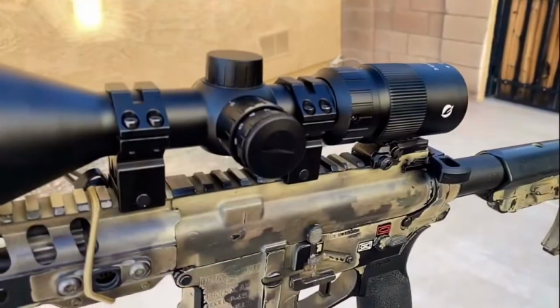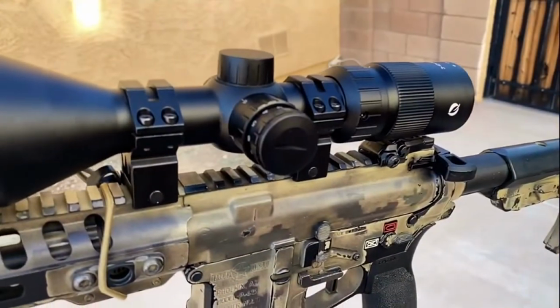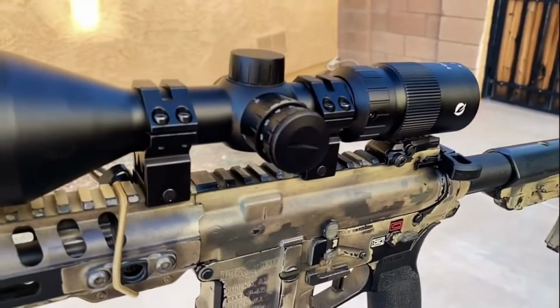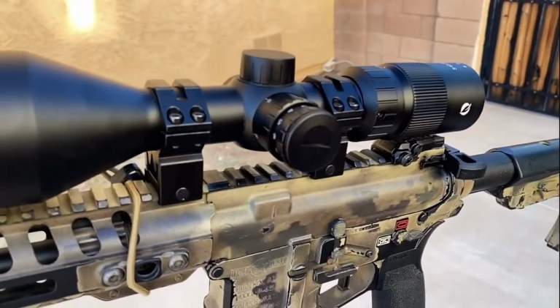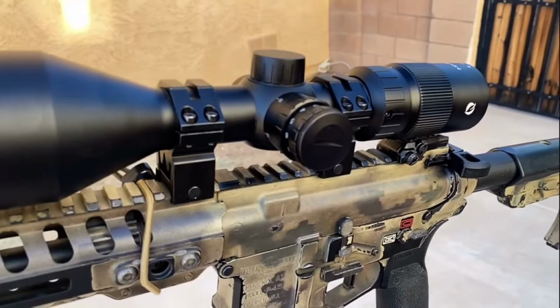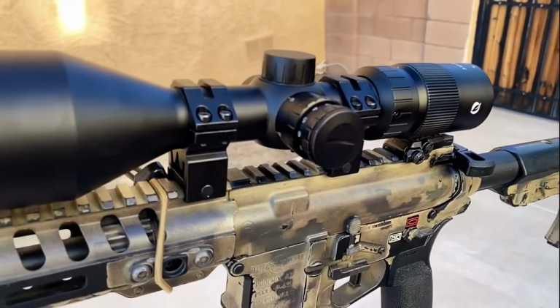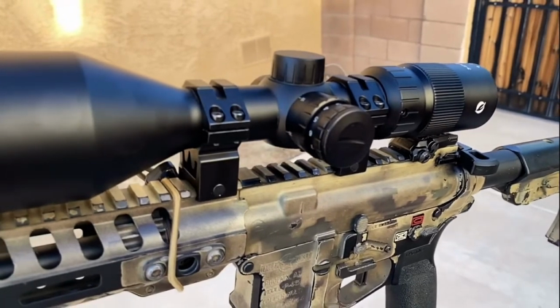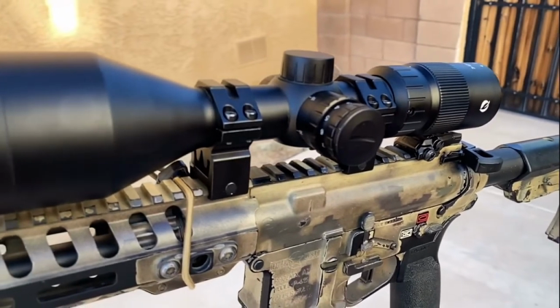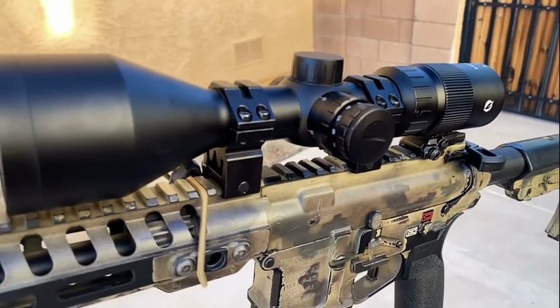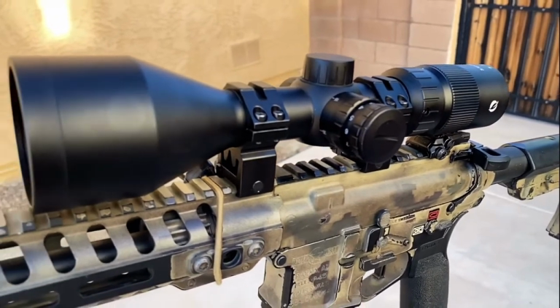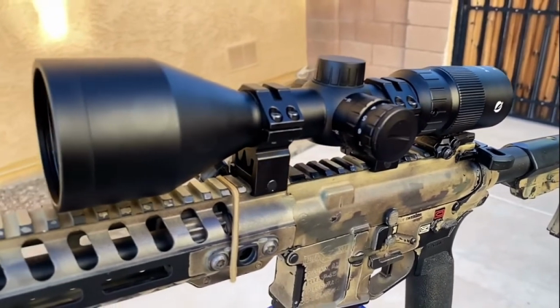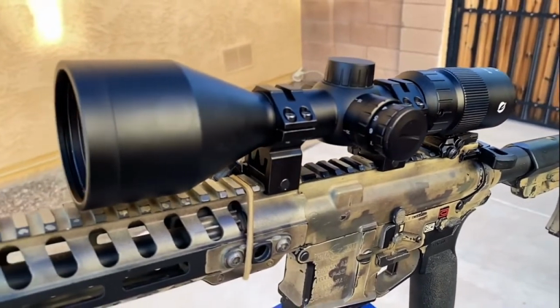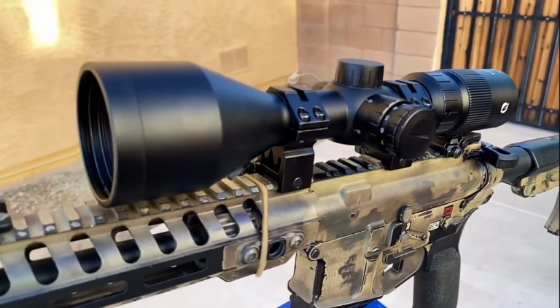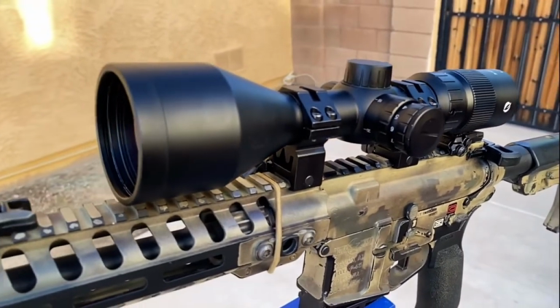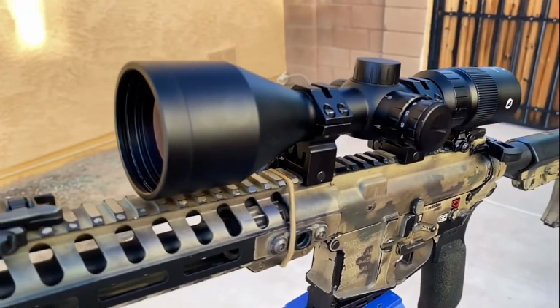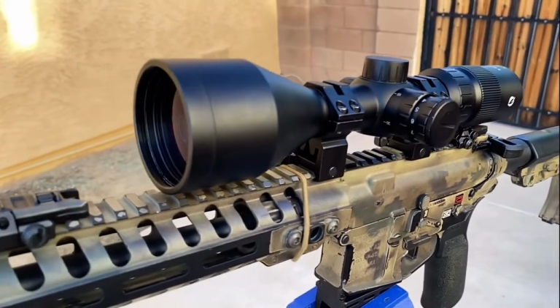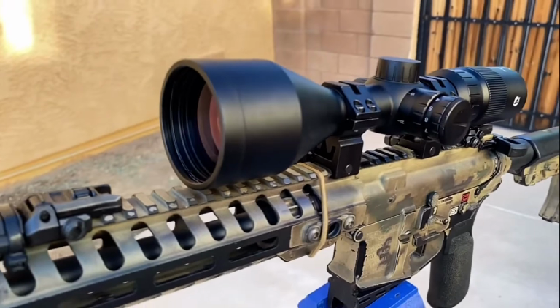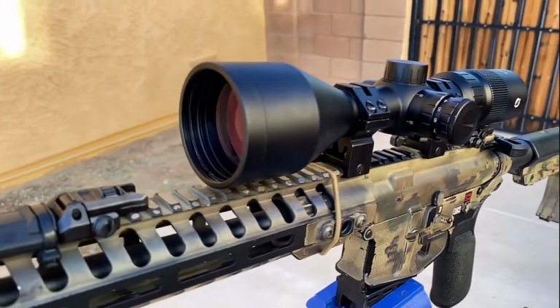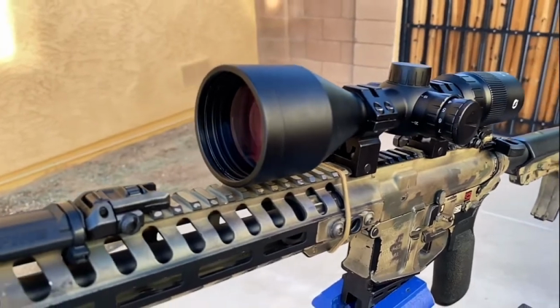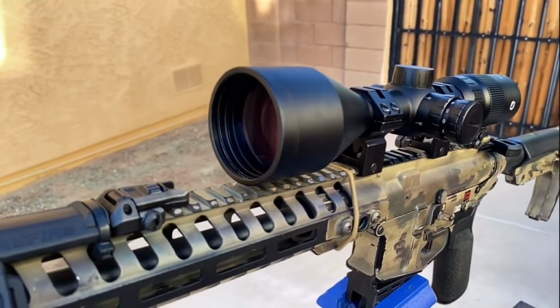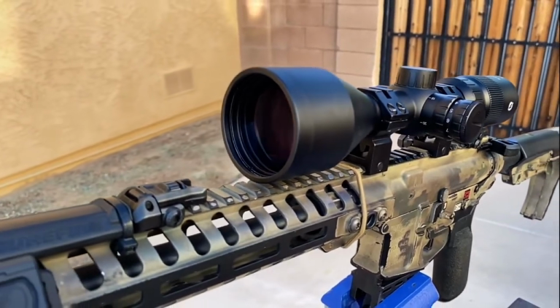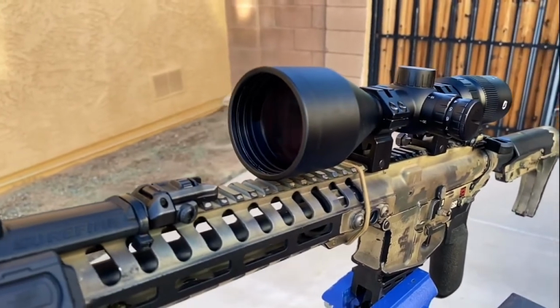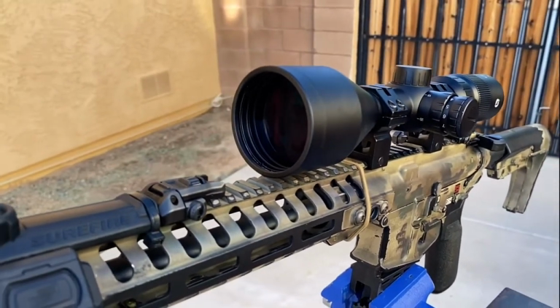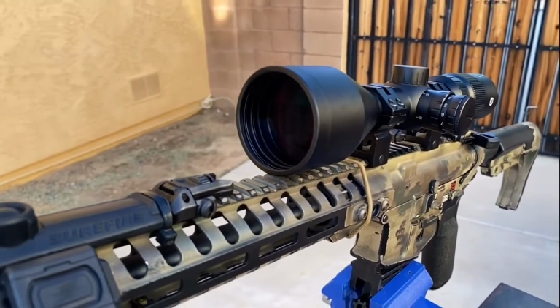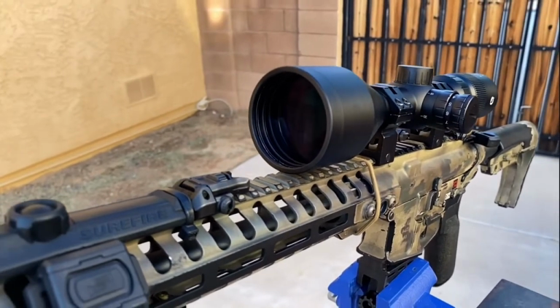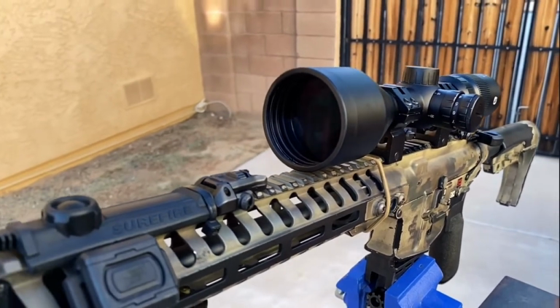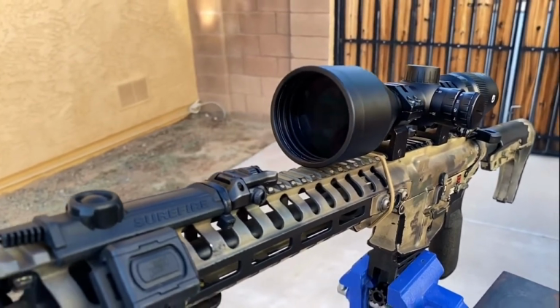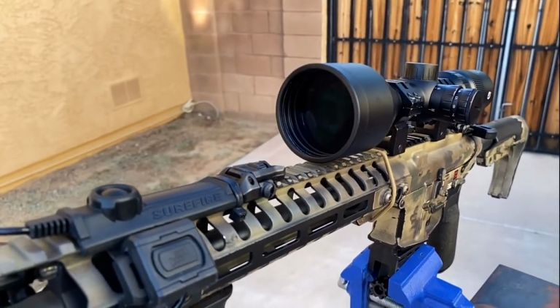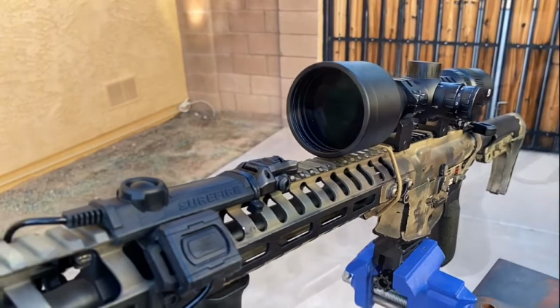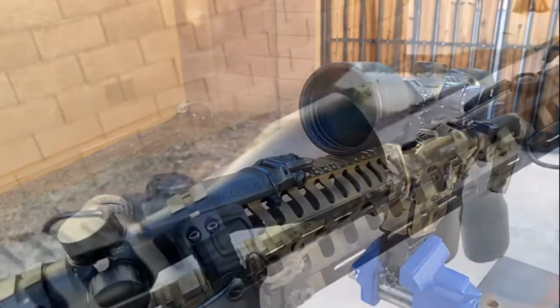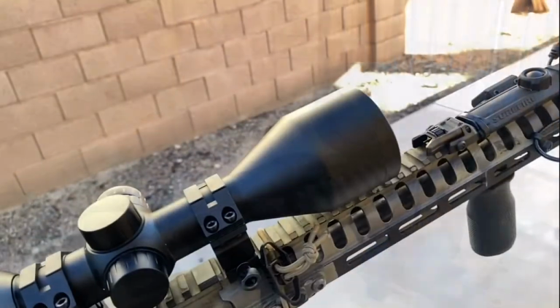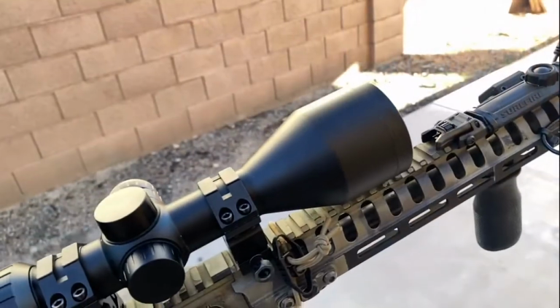Hey guys, welcome back to the channel. We've got over 750 subscribers and it's you guys to thank for that. I'm very thankful — I never thought we'd be anywhere past 50 subscribers, to be honest. Today we're going to be going over the One Leaf rapid fire scope and One Leaf NV100 night vision device.